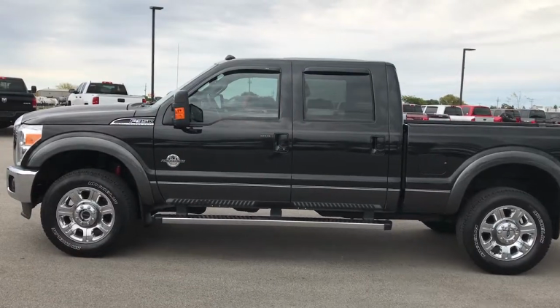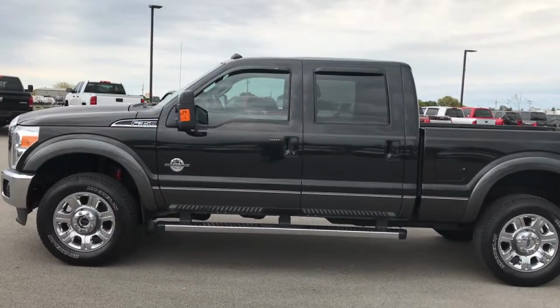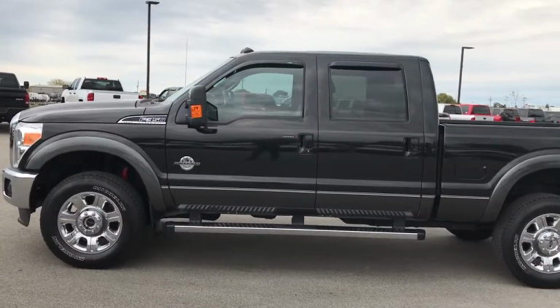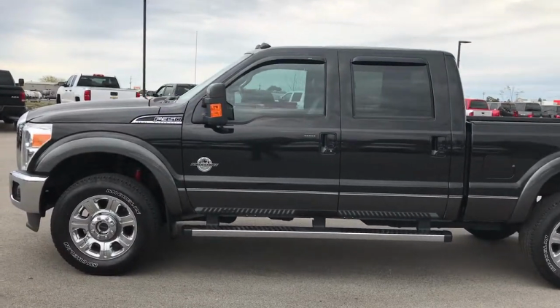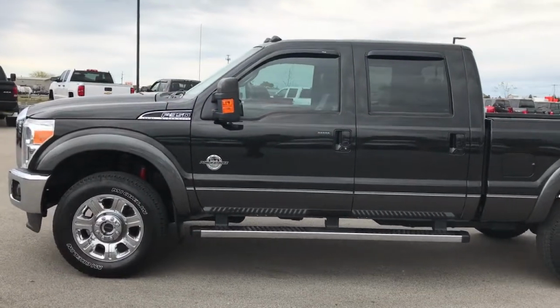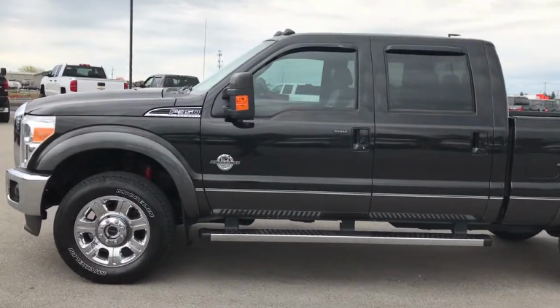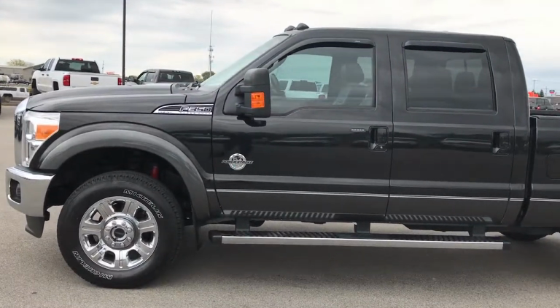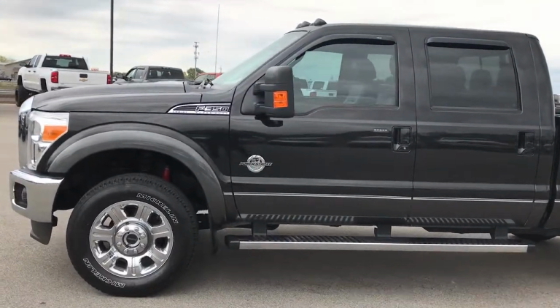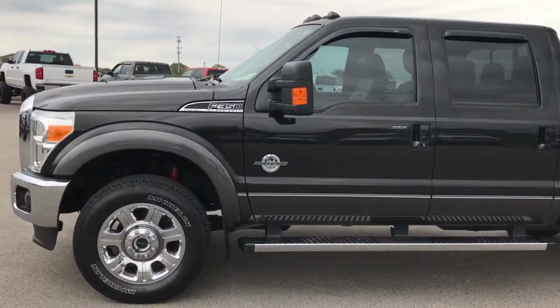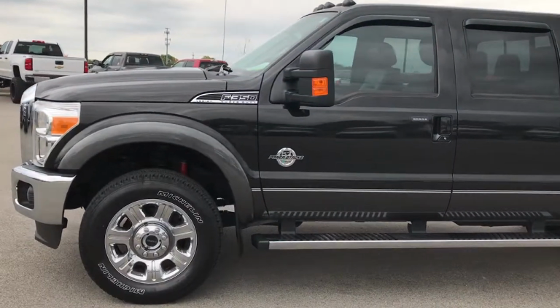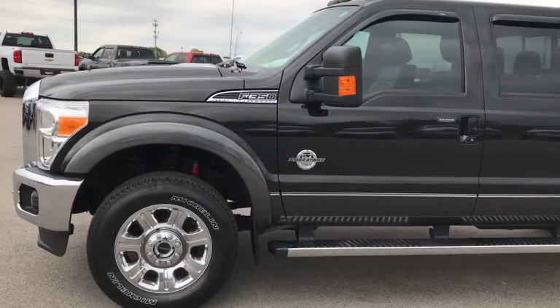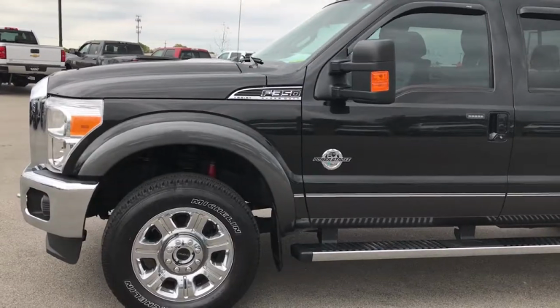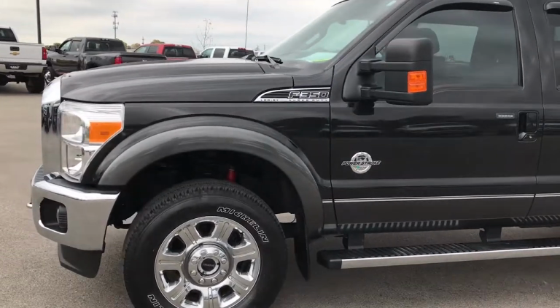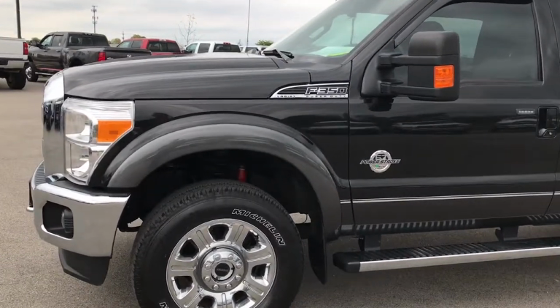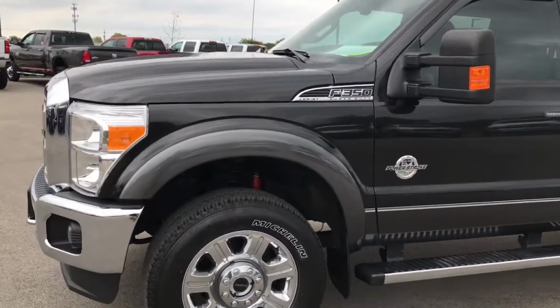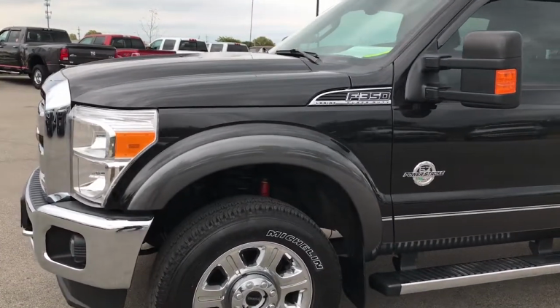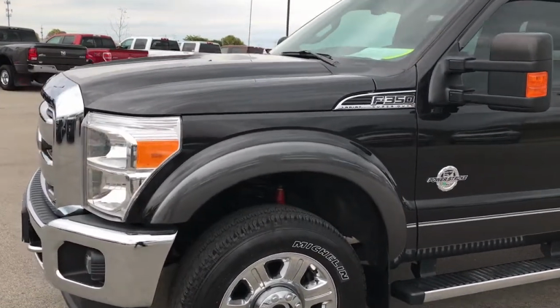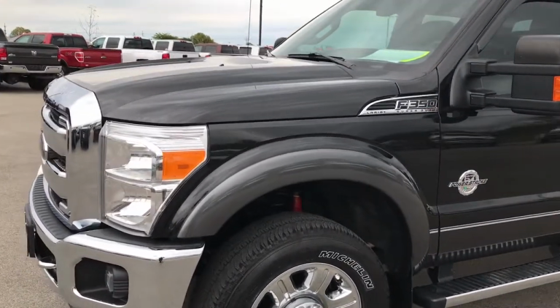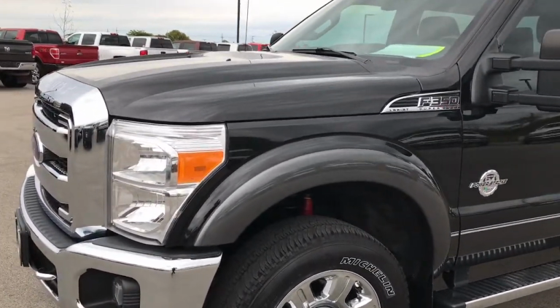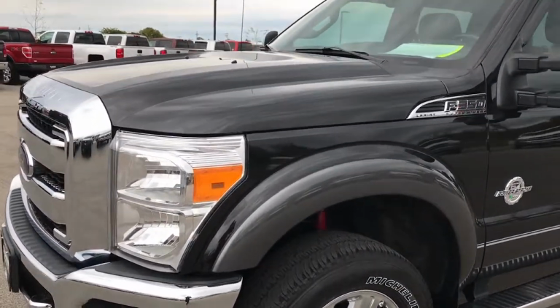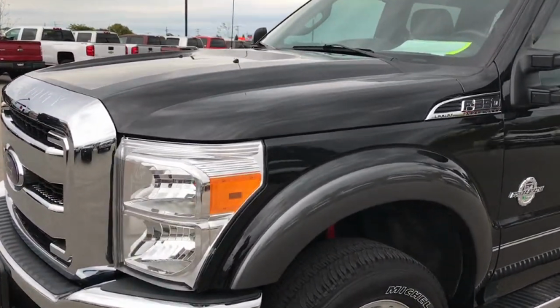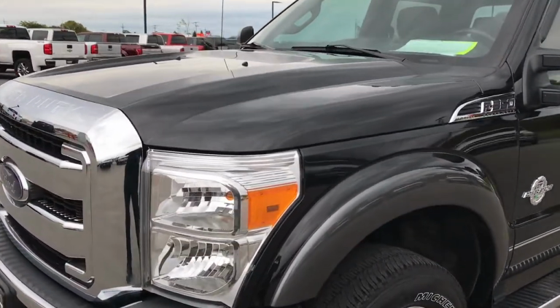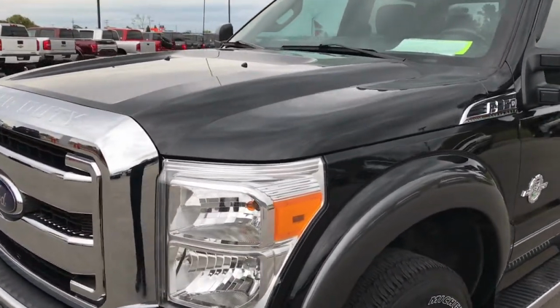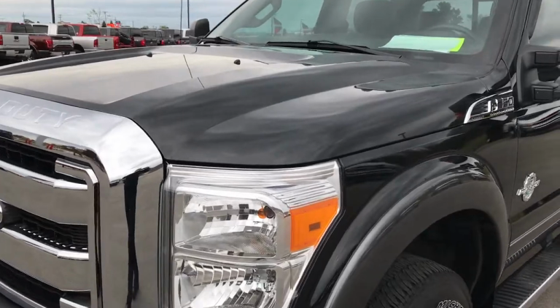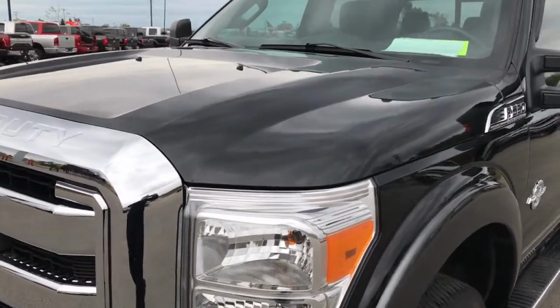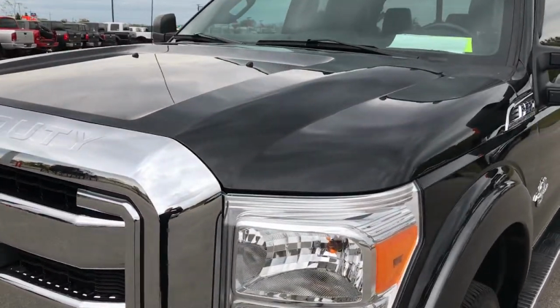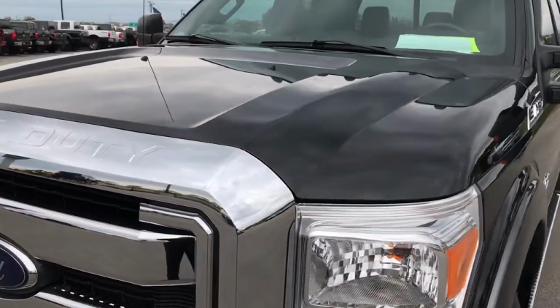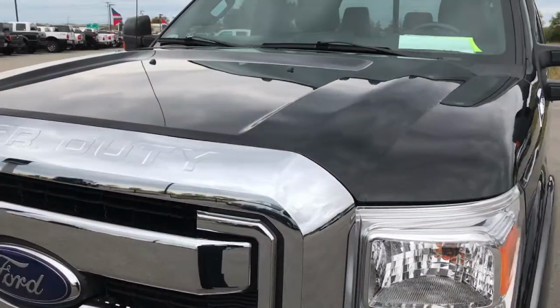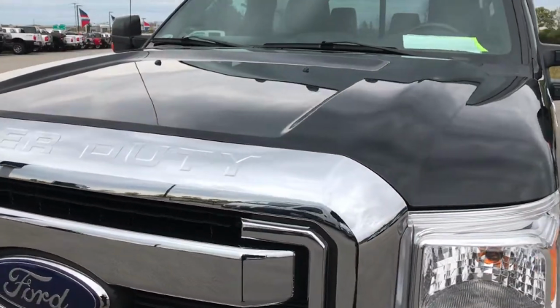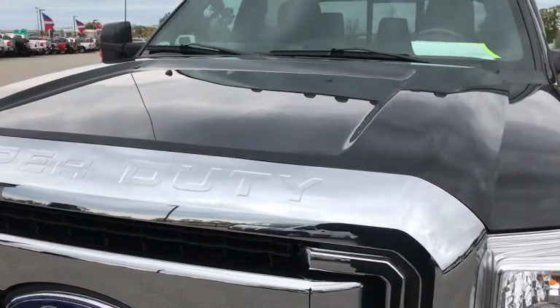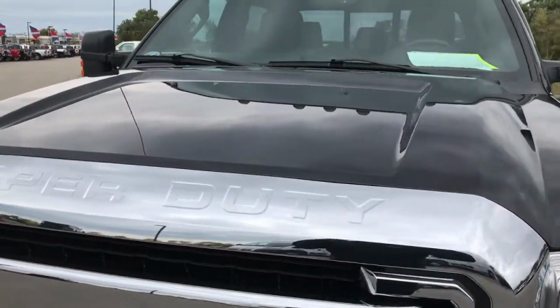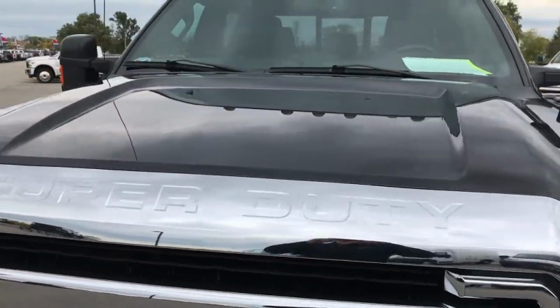This is stock number 9247. We are here at Summit Automotive in Fond du Lac, Wisconsin. We are checking out this super clean 2015 Ford F350 Crew Cab Short Box Single Rear Wheel.